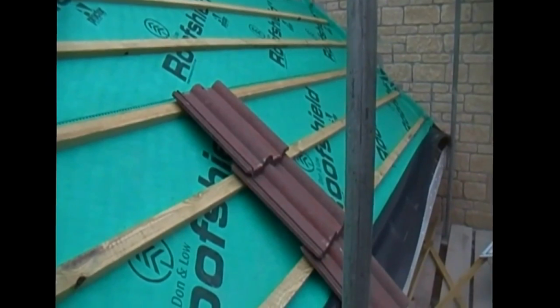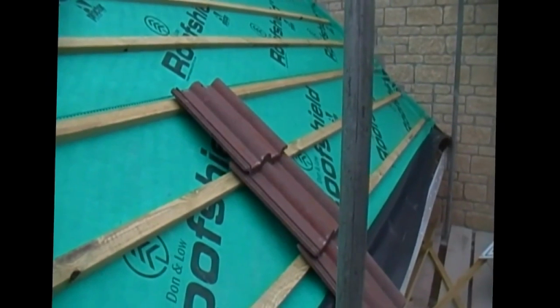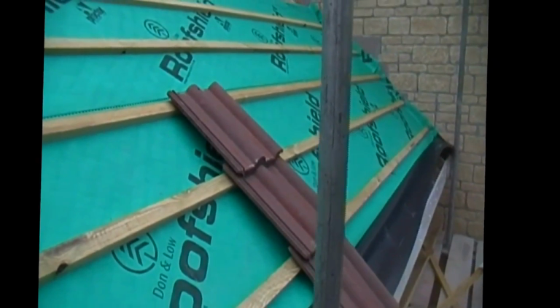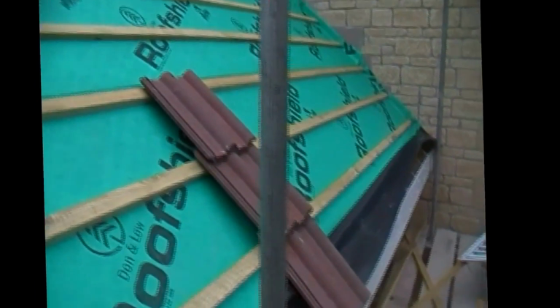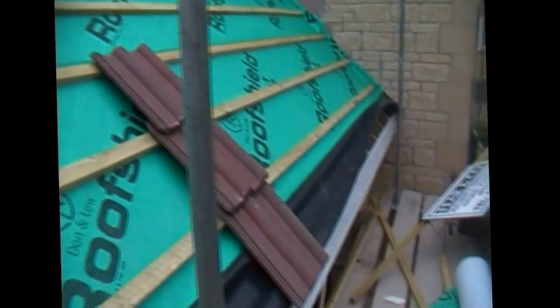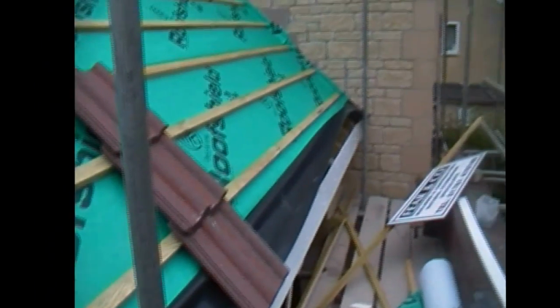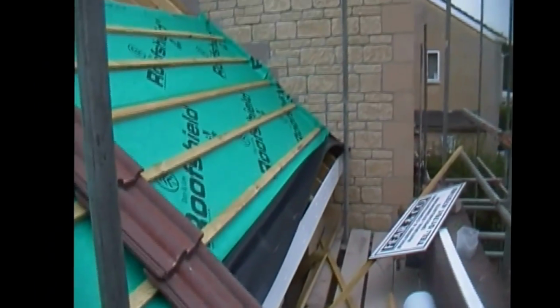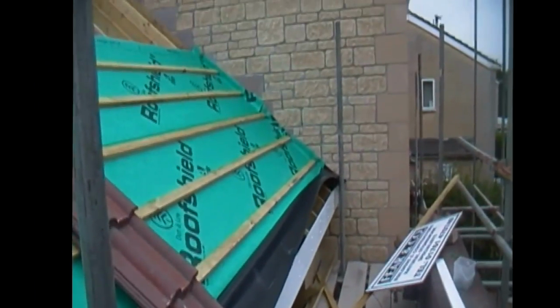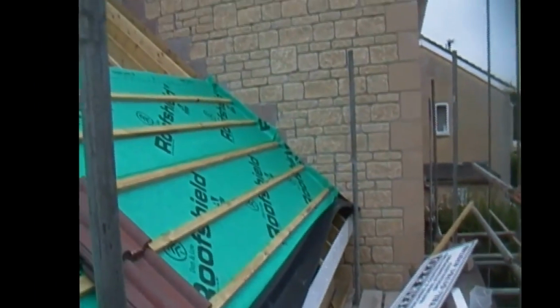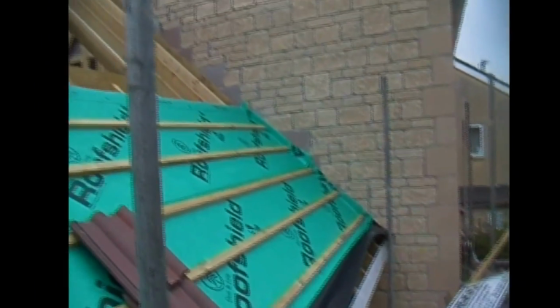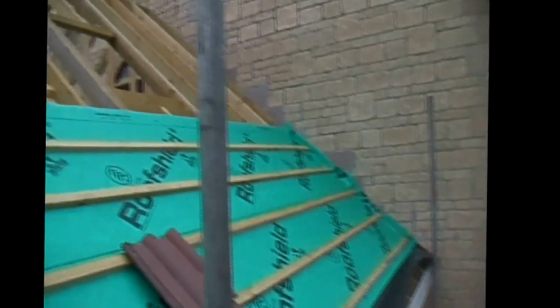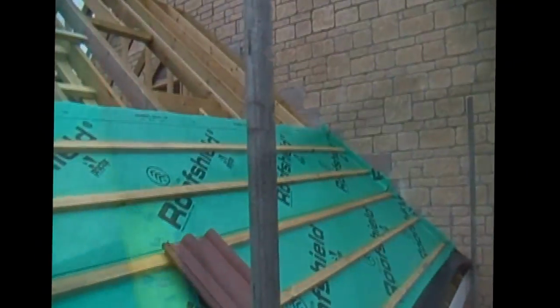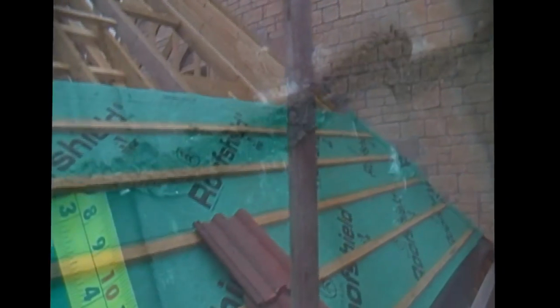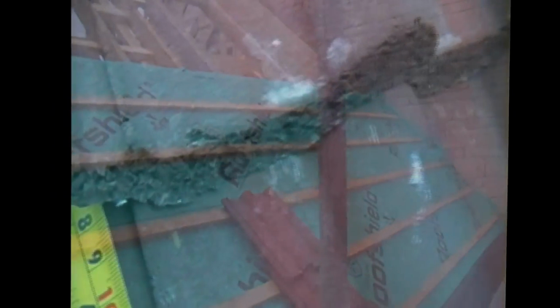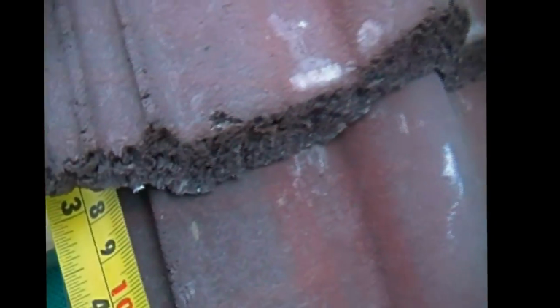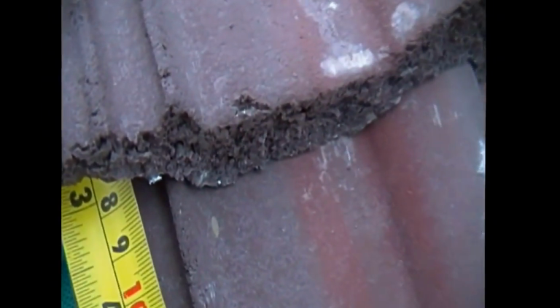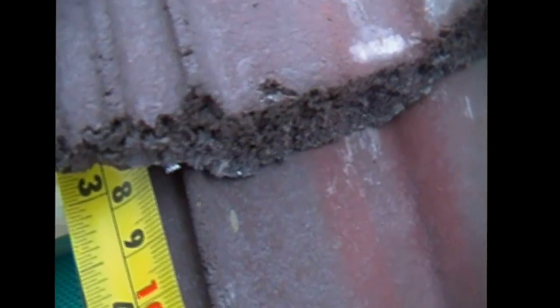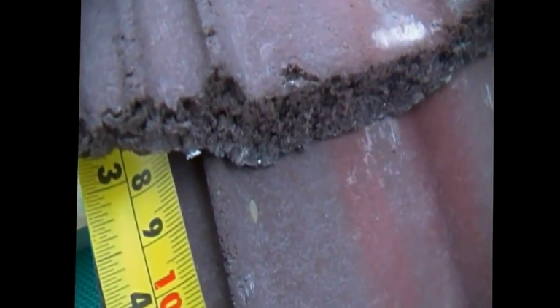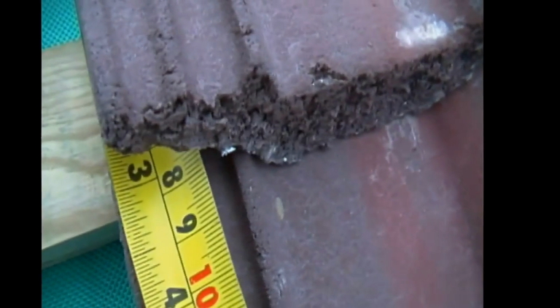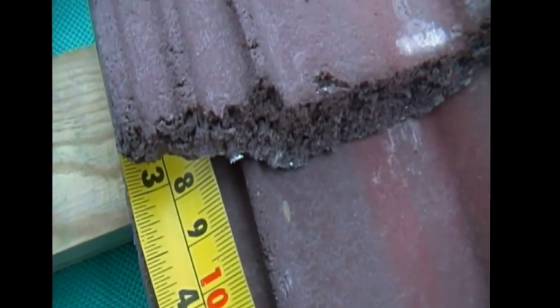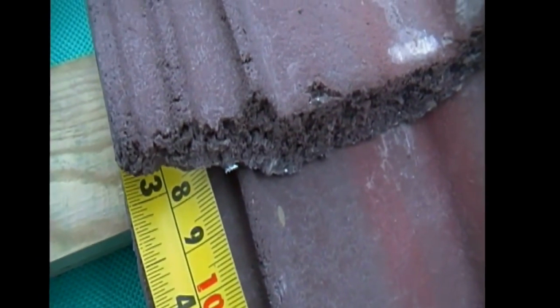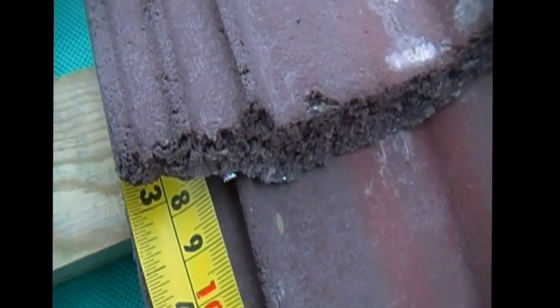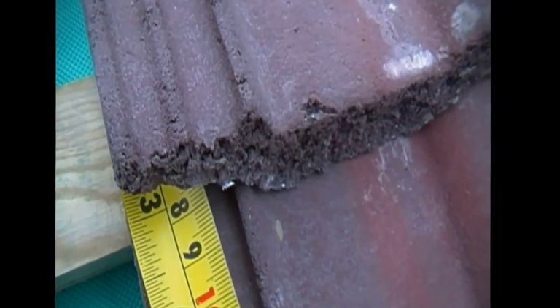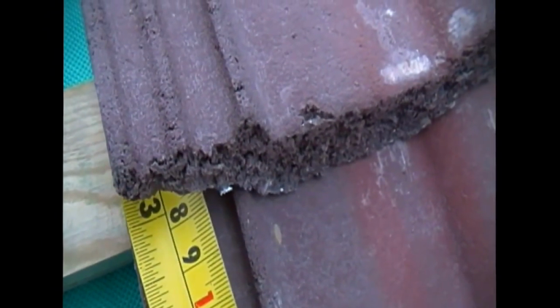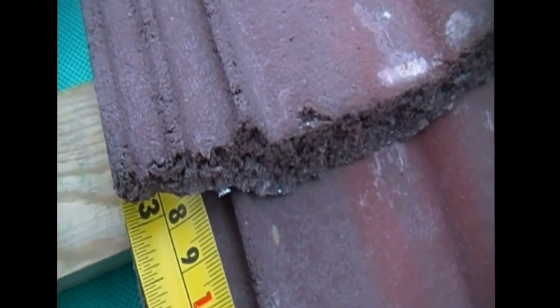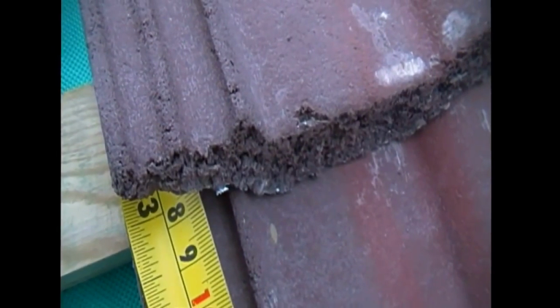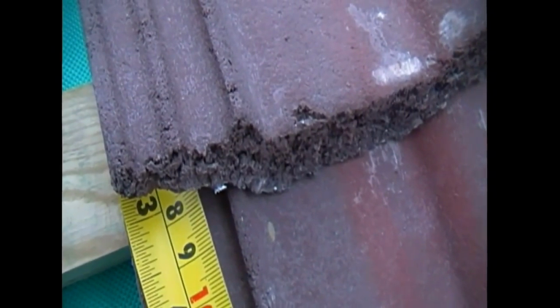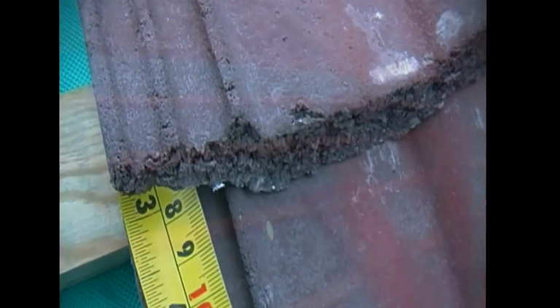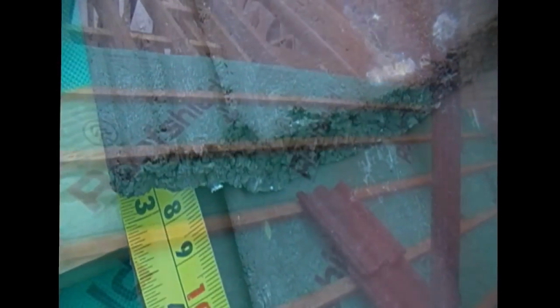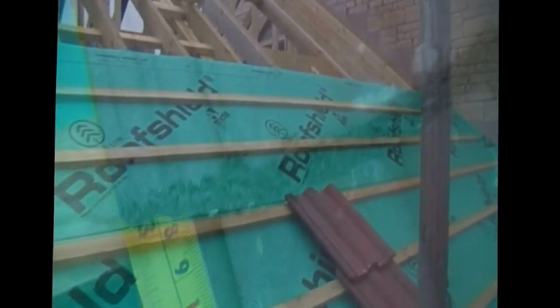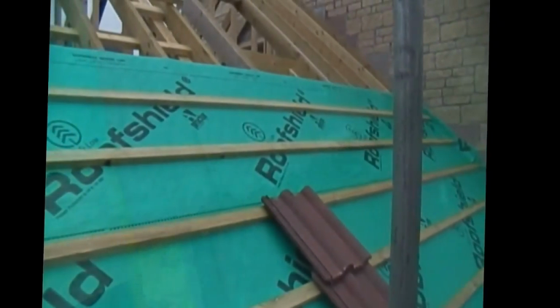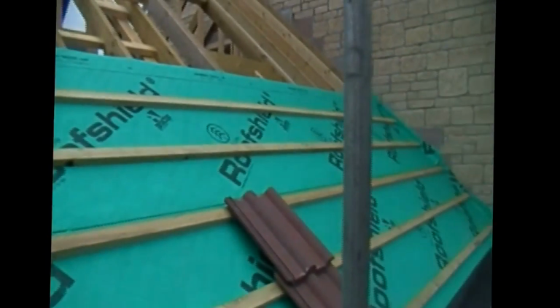There are three tiles laid on some battens, and those battens are gauged, laid, and nailed so that the tile overlaps the one below it by 75mm in this case. These are Redland 50 tiles, and each tile has a different headlap.